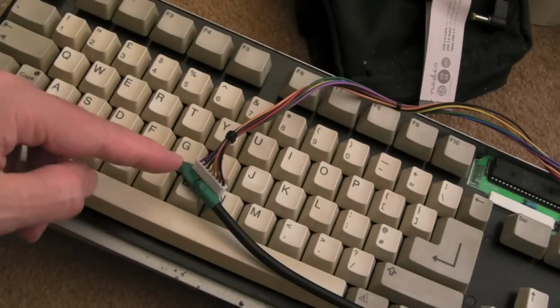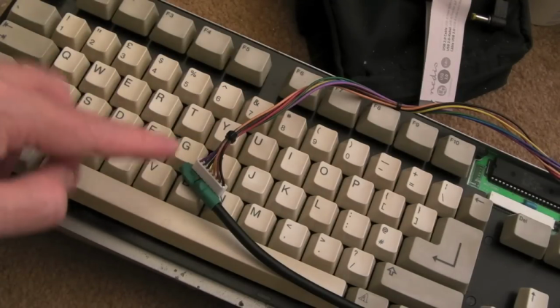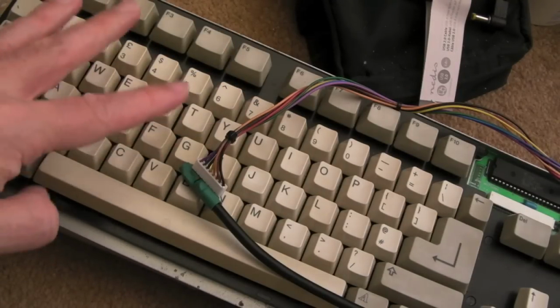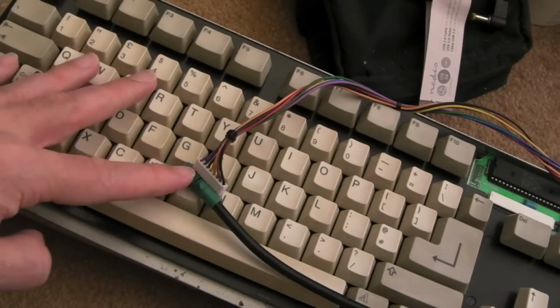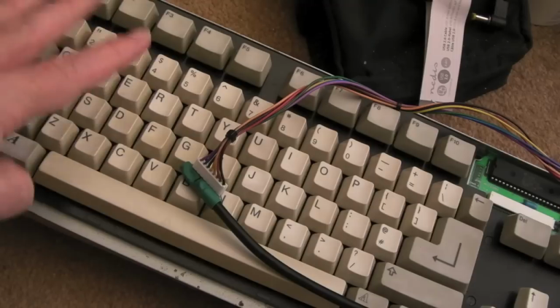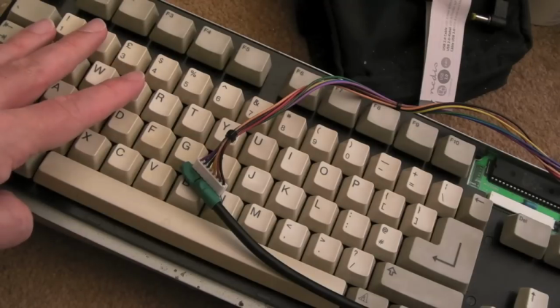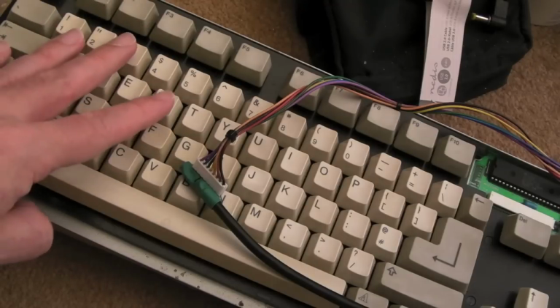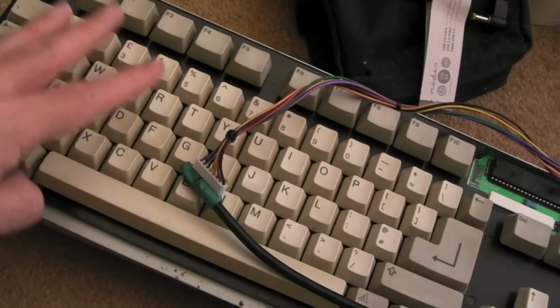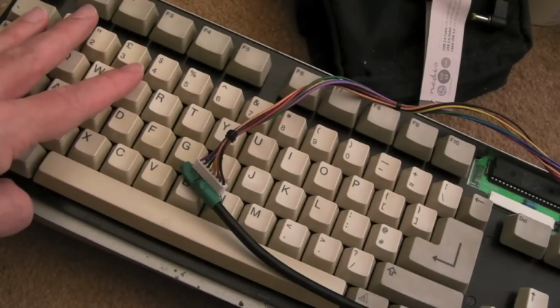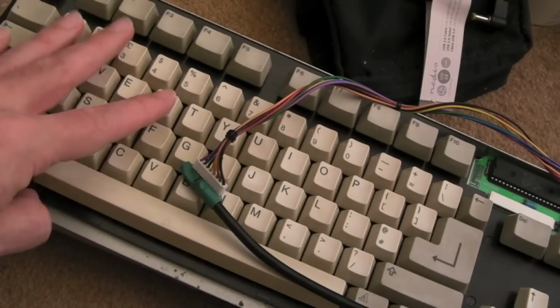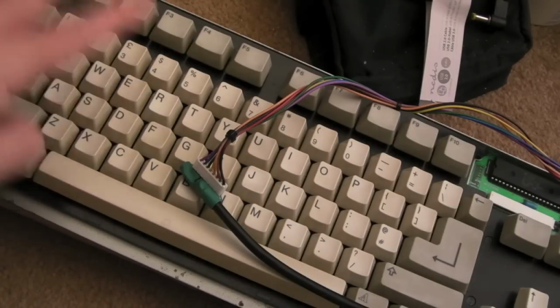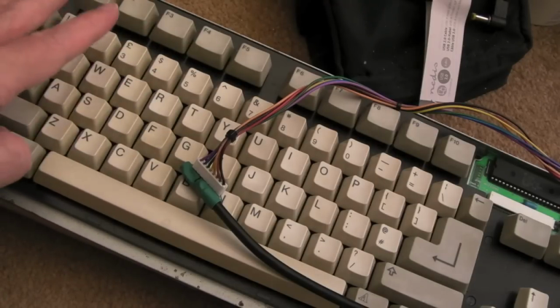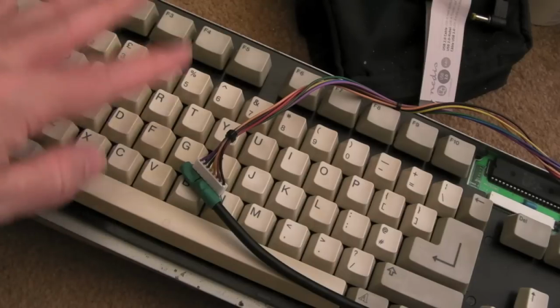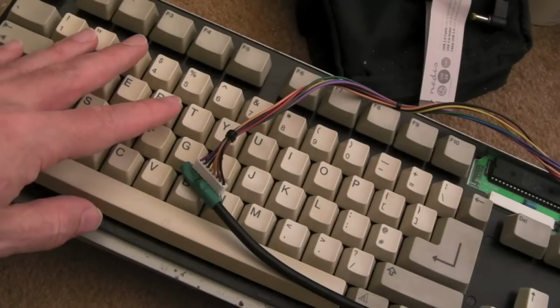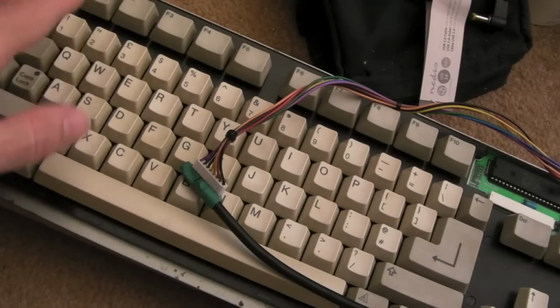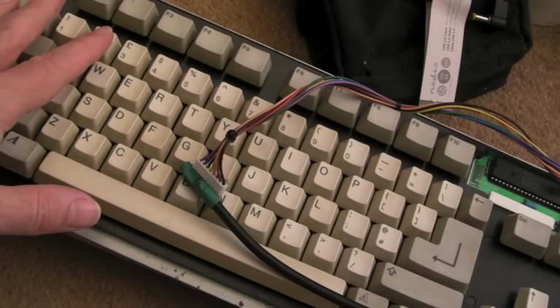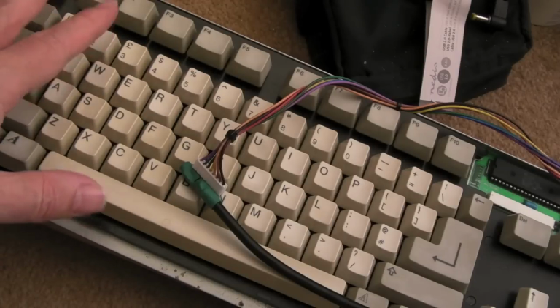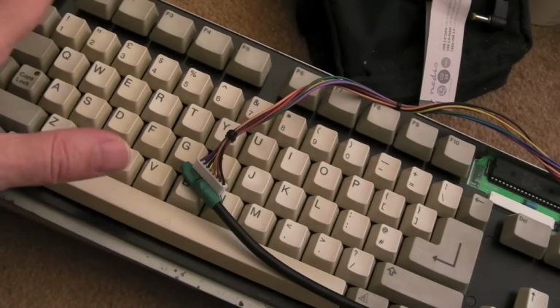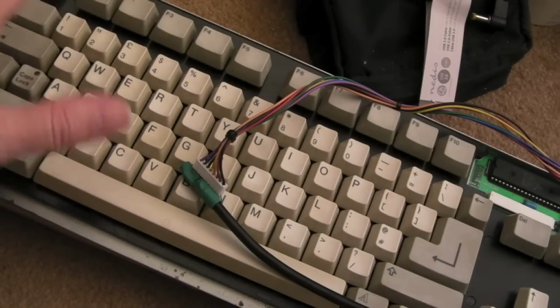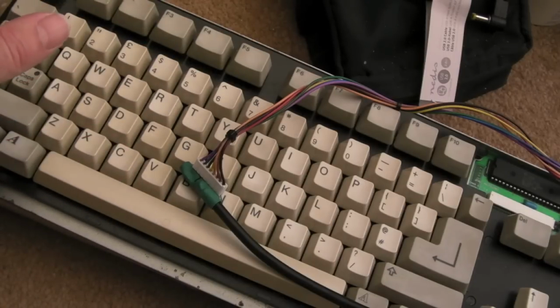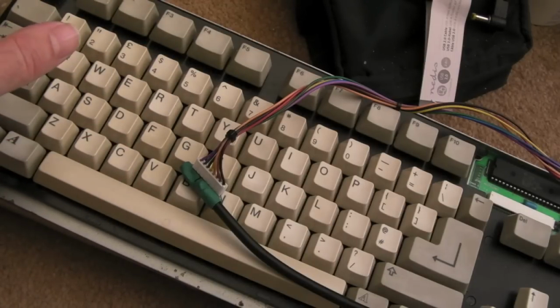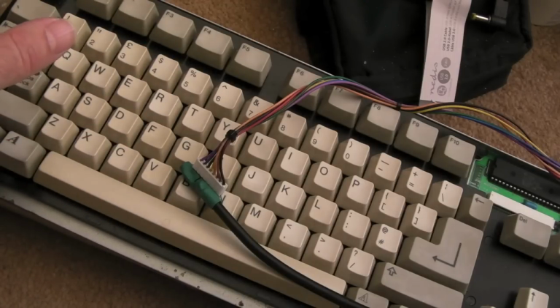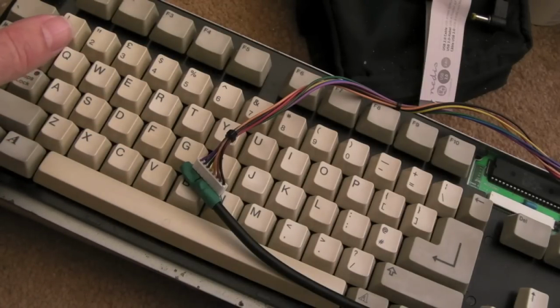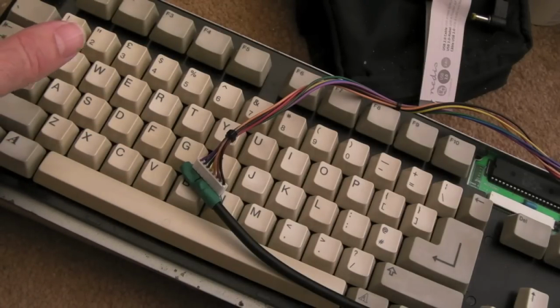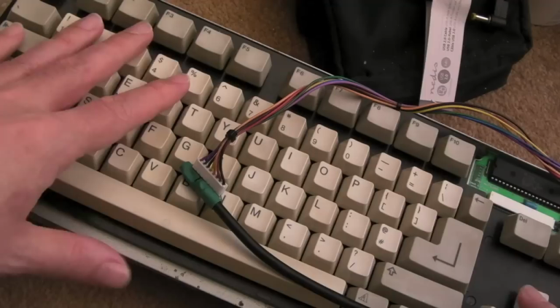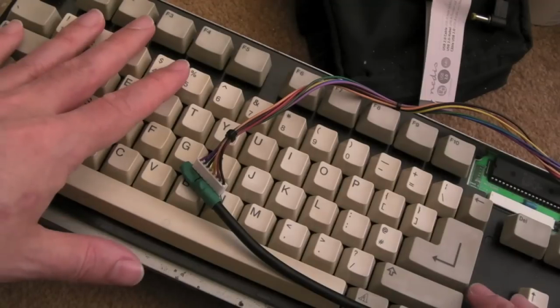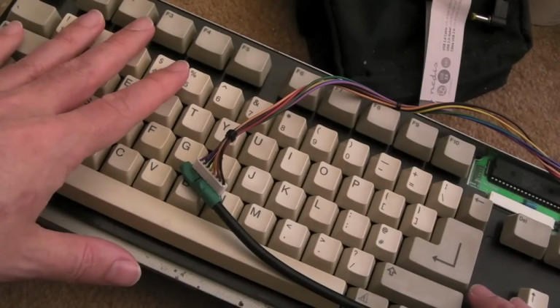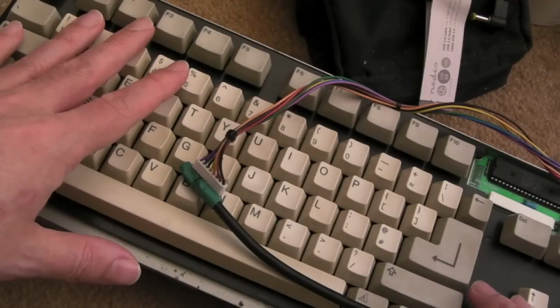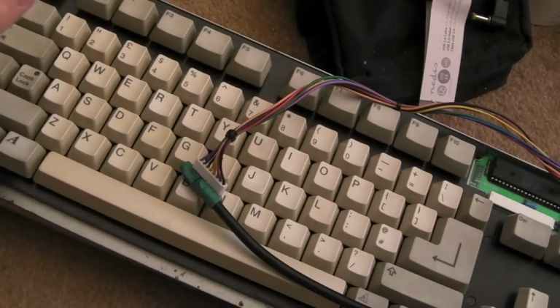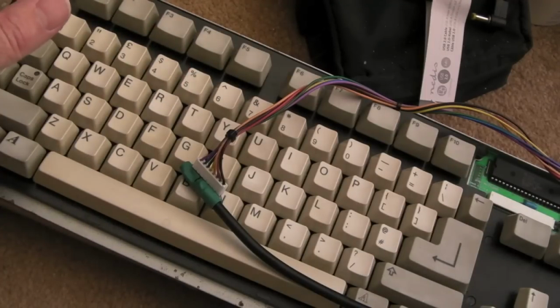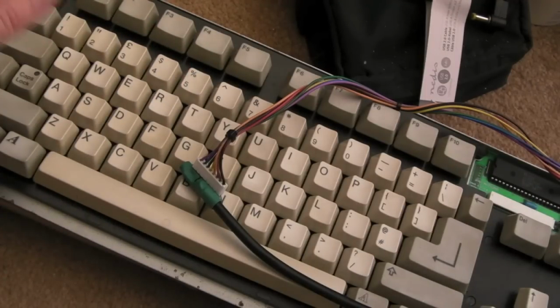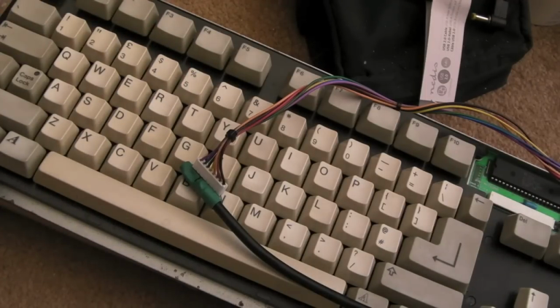That stands true of the A600, the A1200, the 500, the 3000, the 4000, the CD32 — I think all of the Amigas. So you could adapt a keyboard like this from an A500 to any of those other machines.